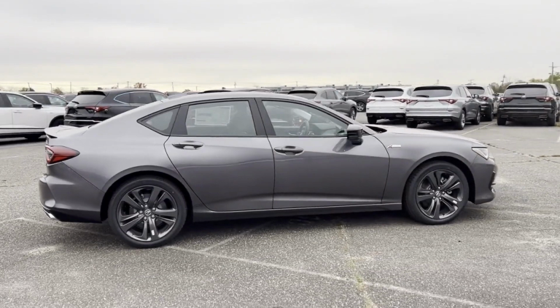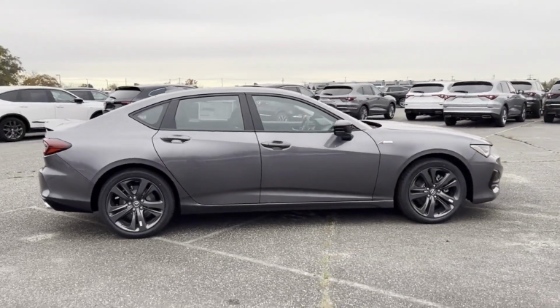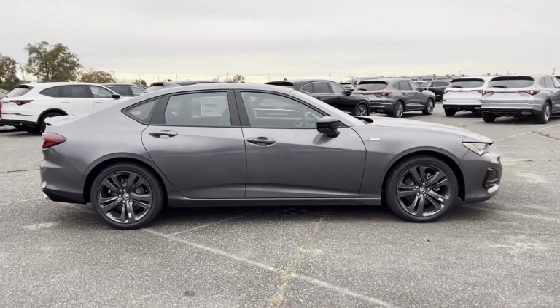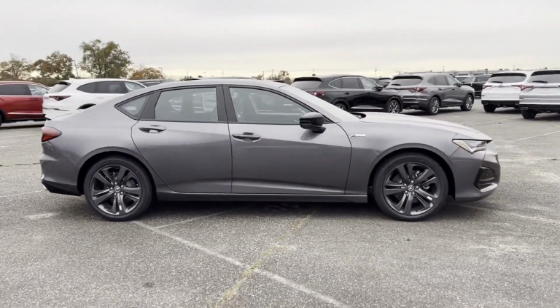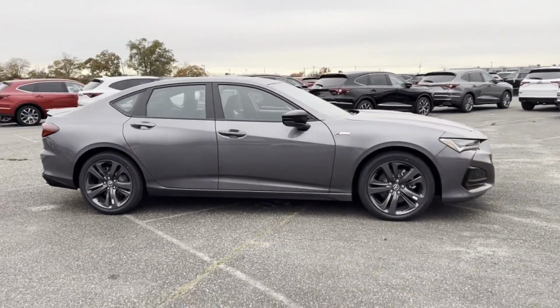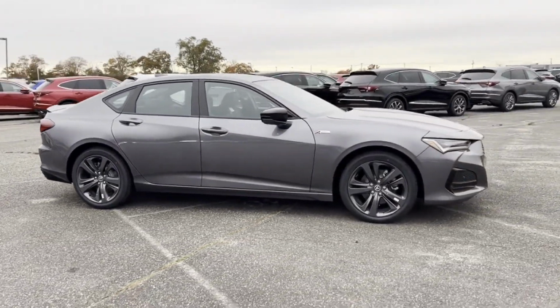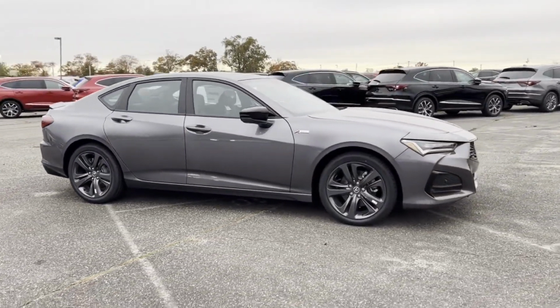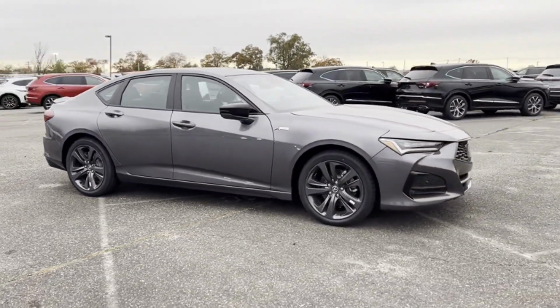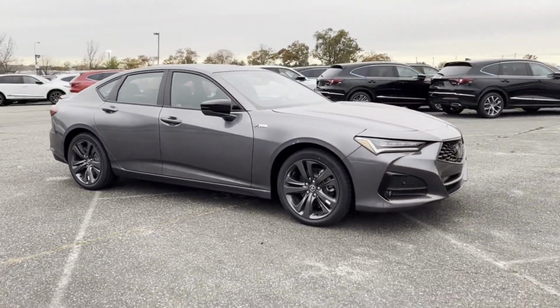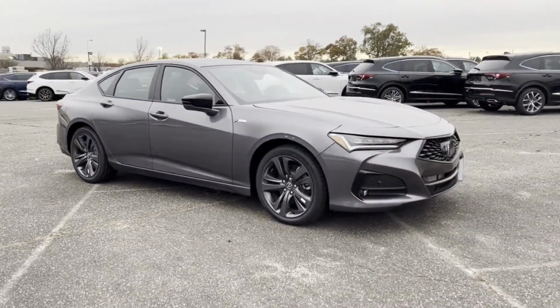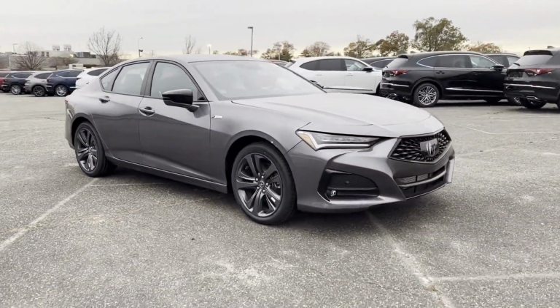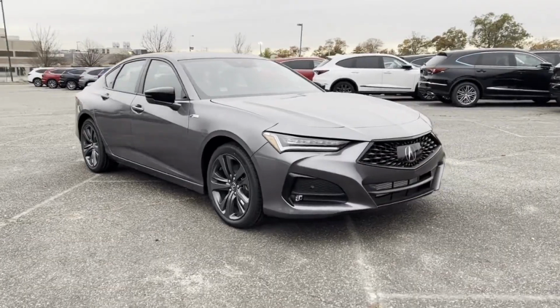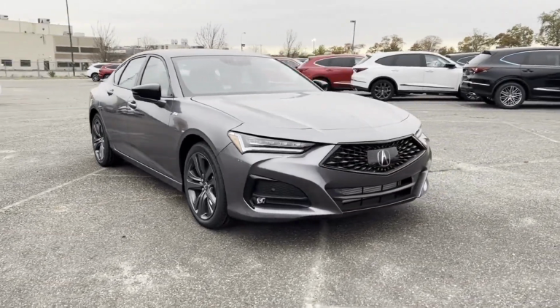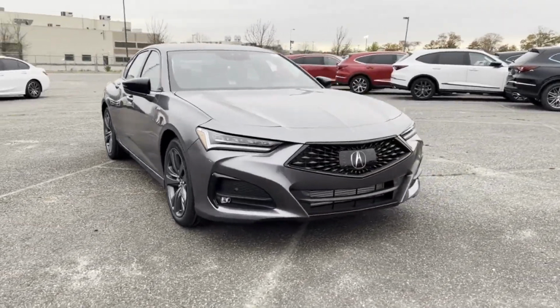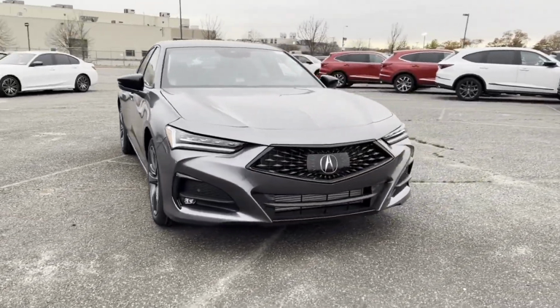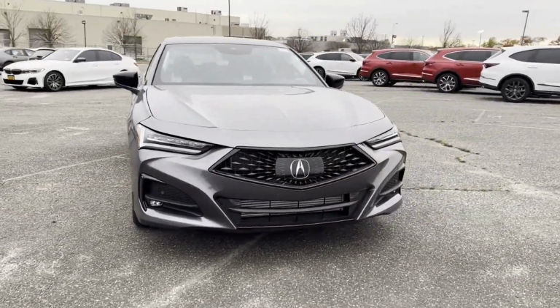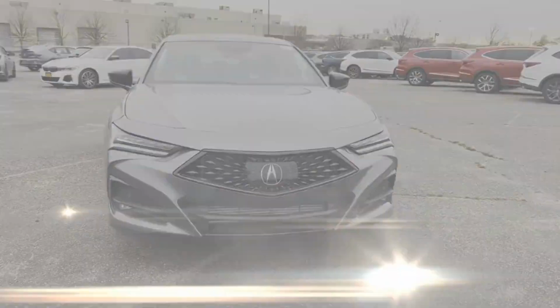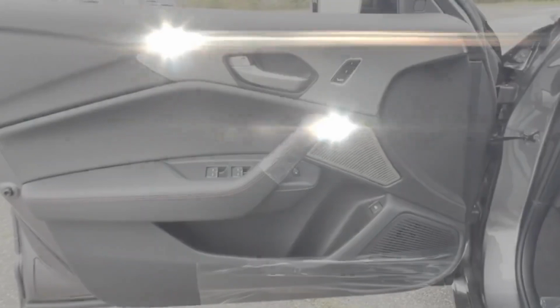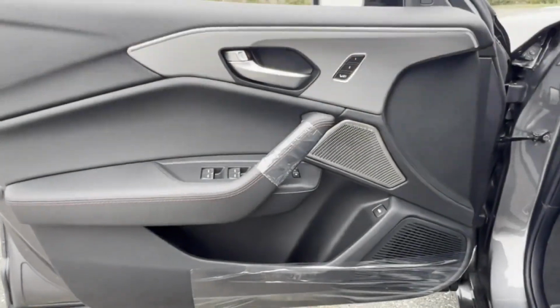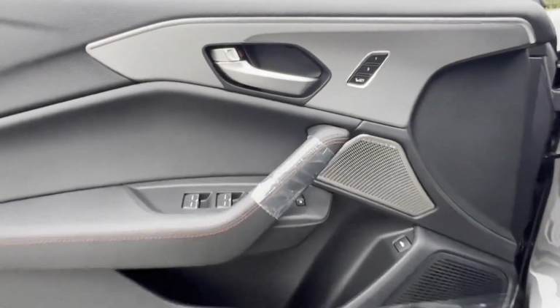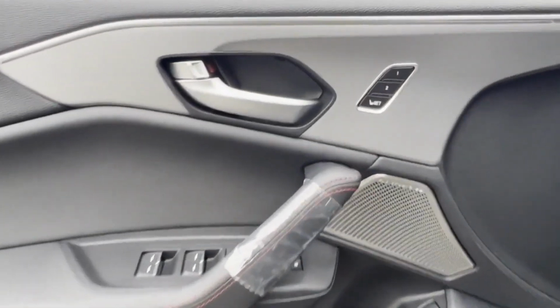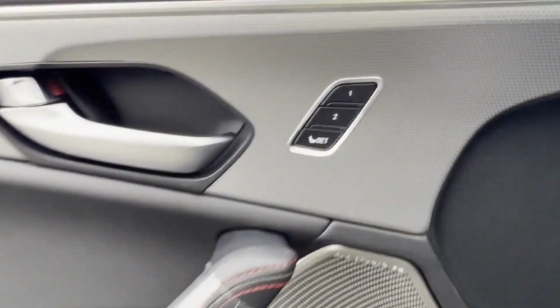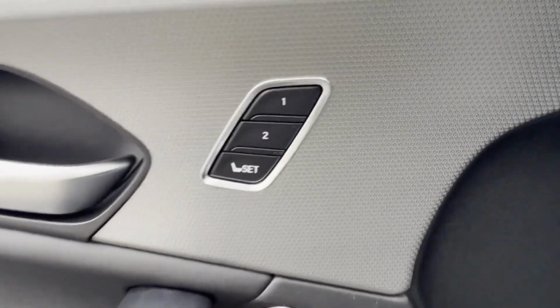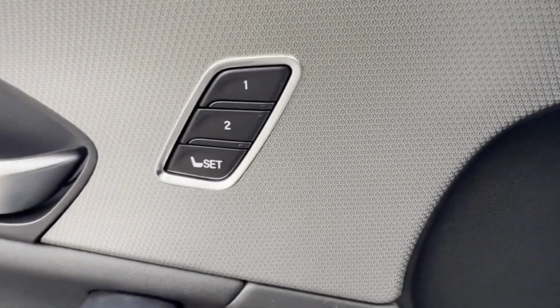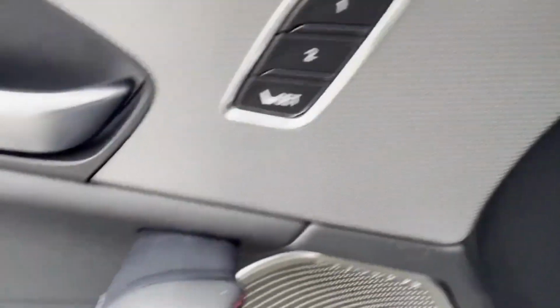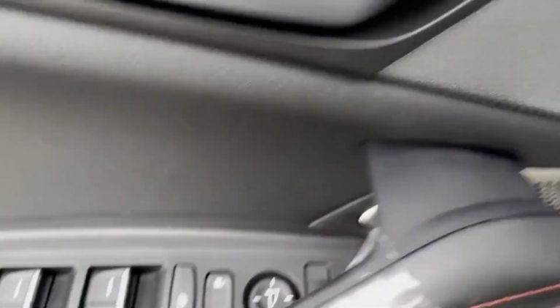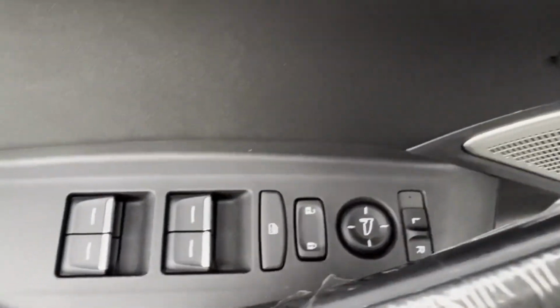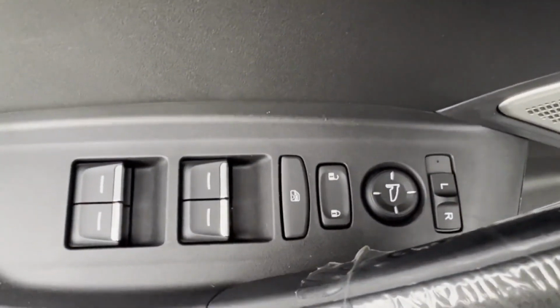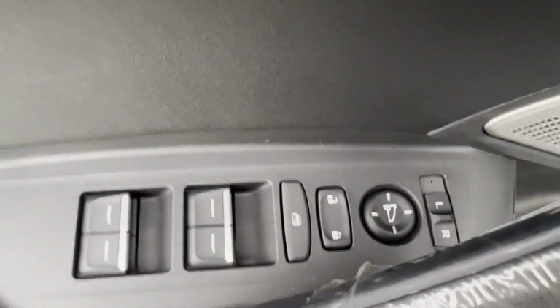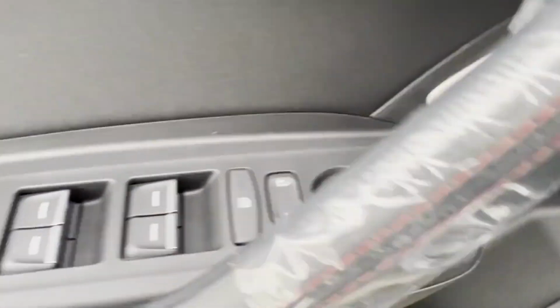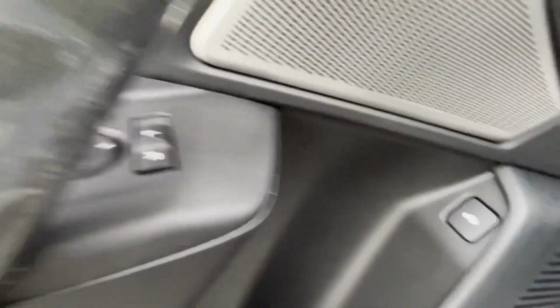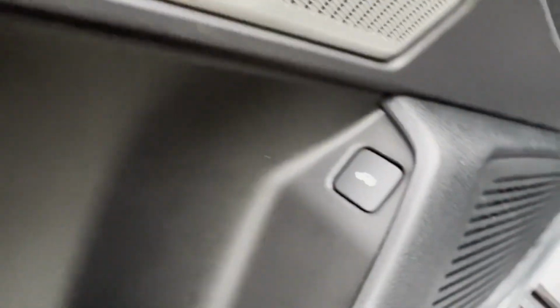Wi-Fi hotspot, satellite radio, navigation, premium sound system, turbocharged engine, multi-zone air conditioning, blind spot monitor, all-wheel drive, parking aid sensor, and heated side view mirrors.